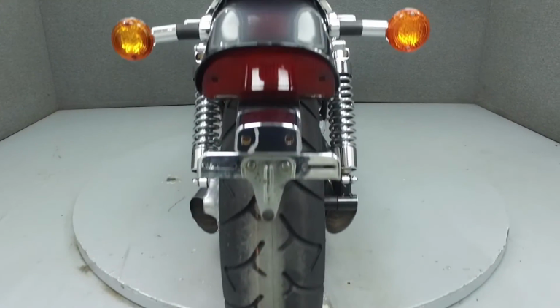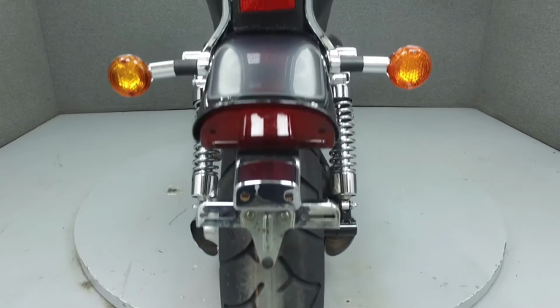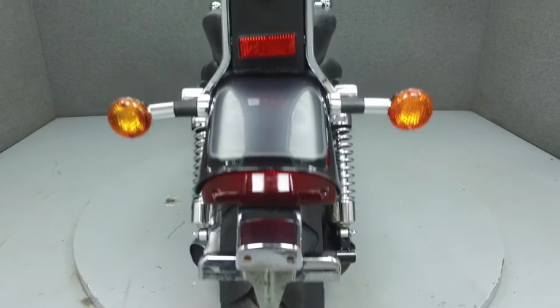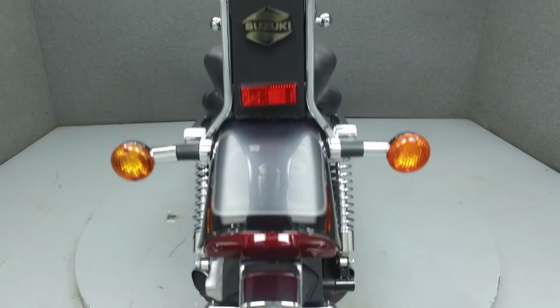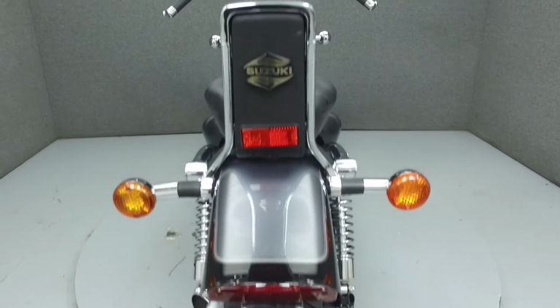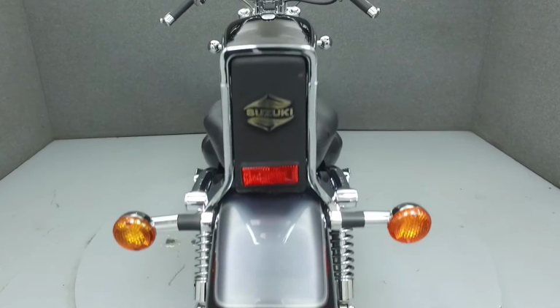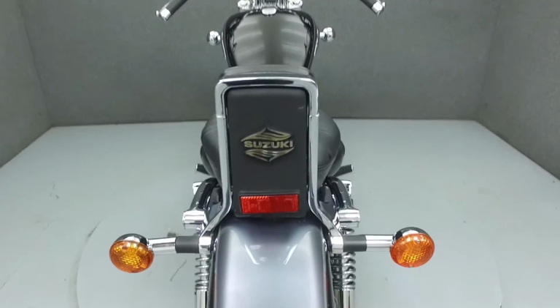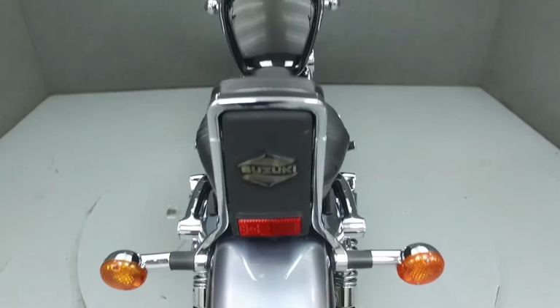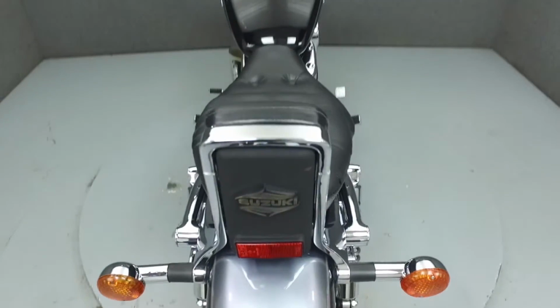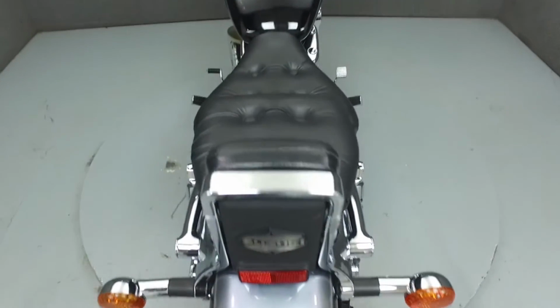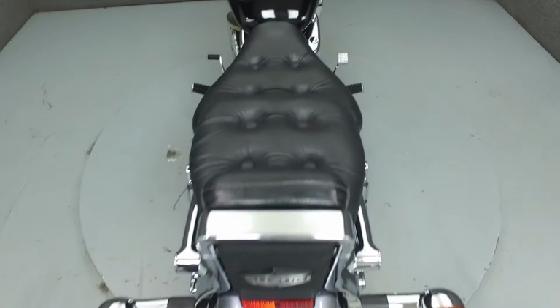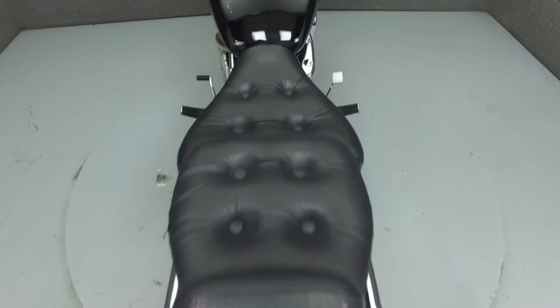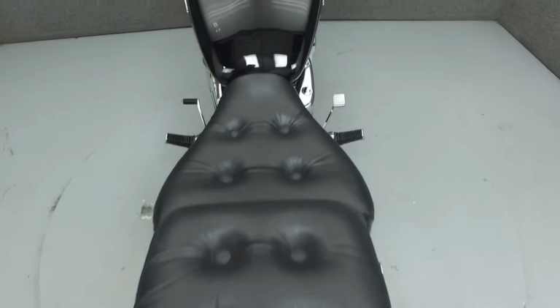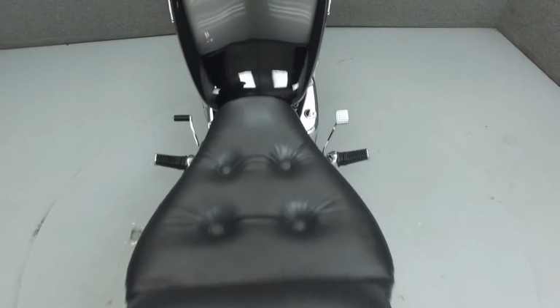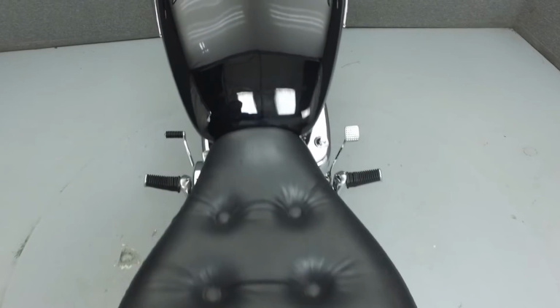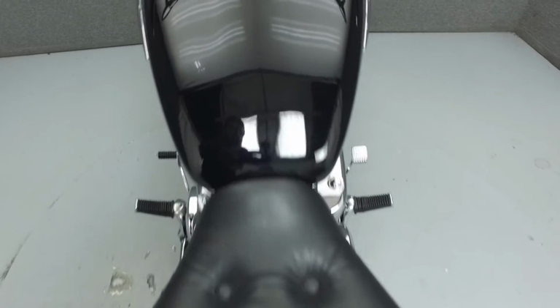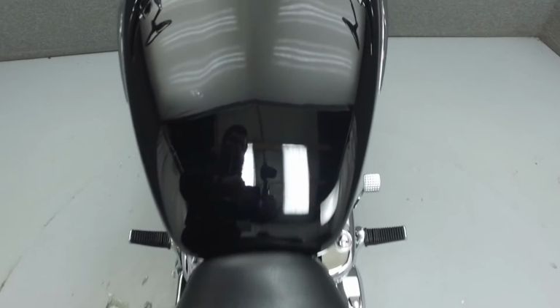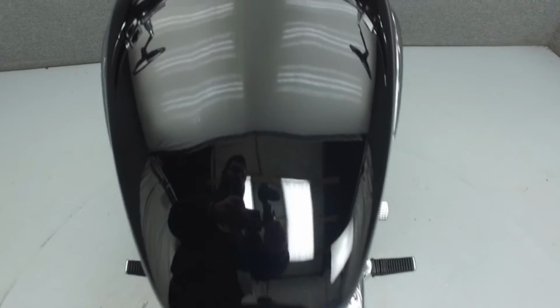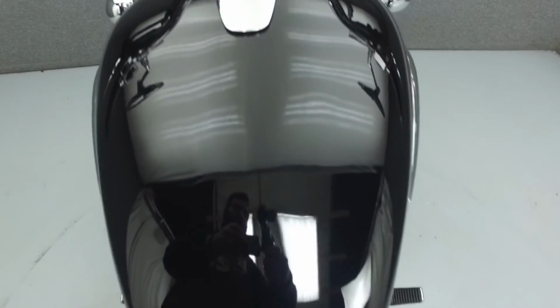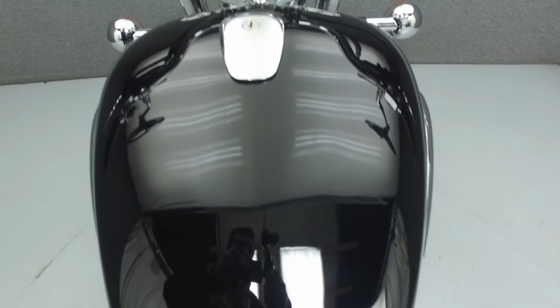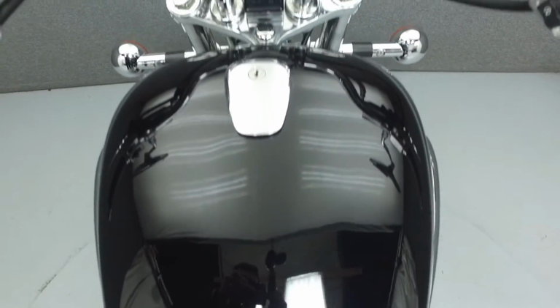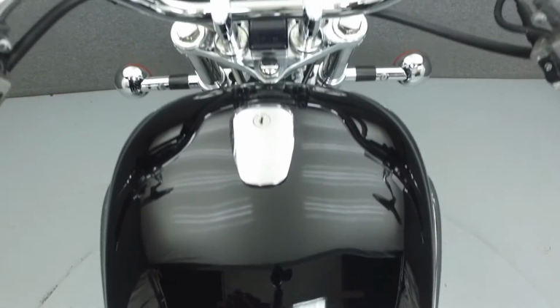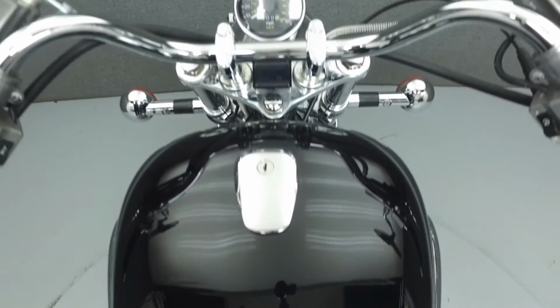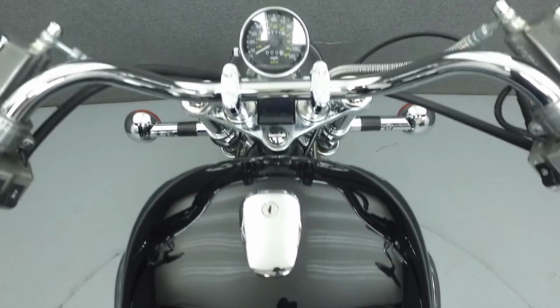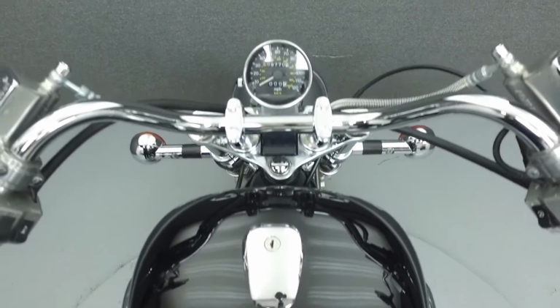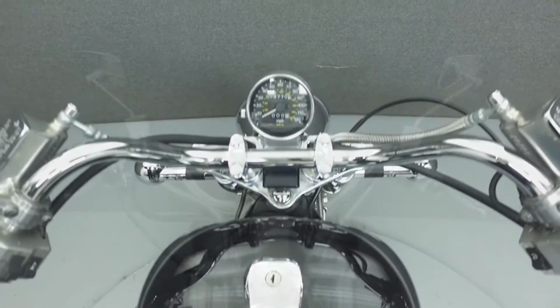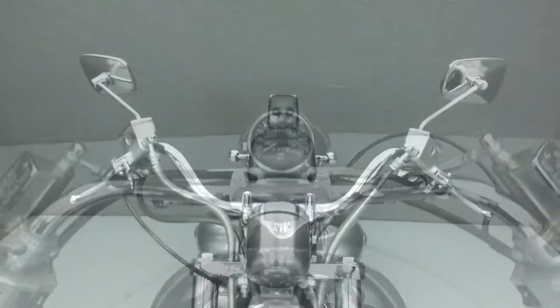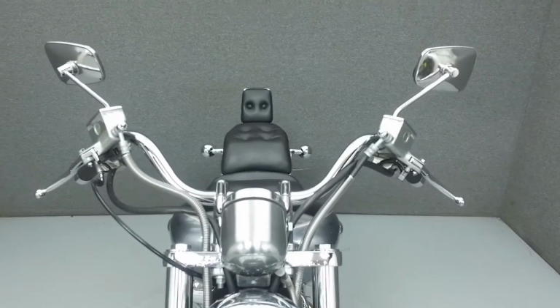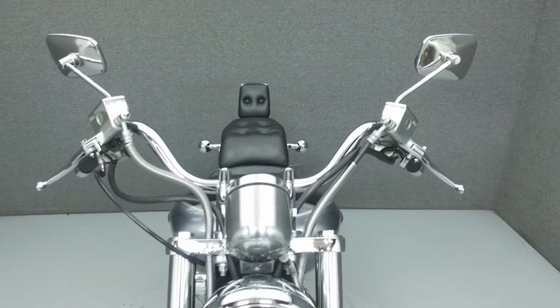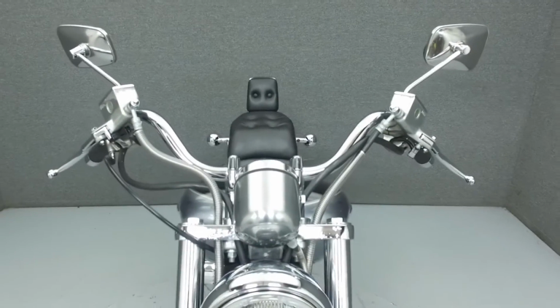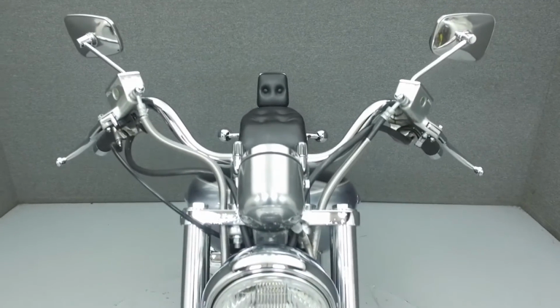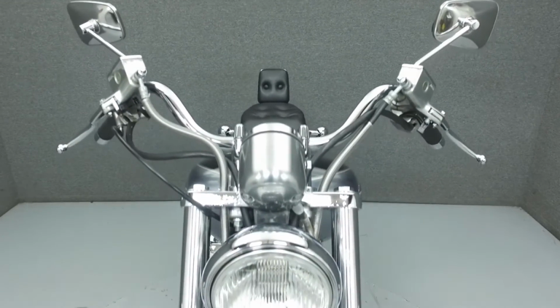Rather than describing any cosmetic flaws, which can be very subjective, we have taken this high resolution video so that you can get an exact representation of what this vehicle looks like in real life. Our goal is to provide you the ability to virtually walk around and inspect it as if you were here in person.